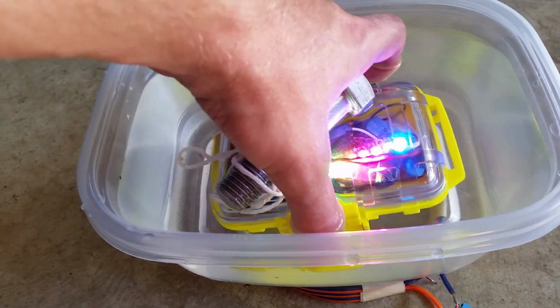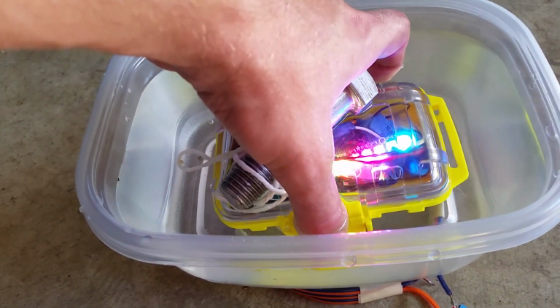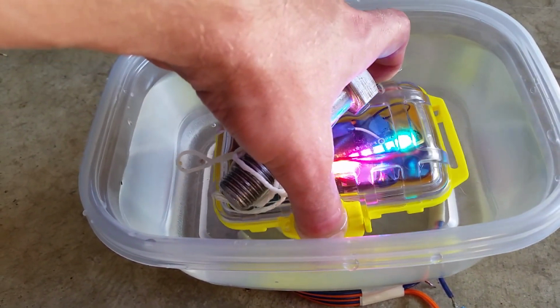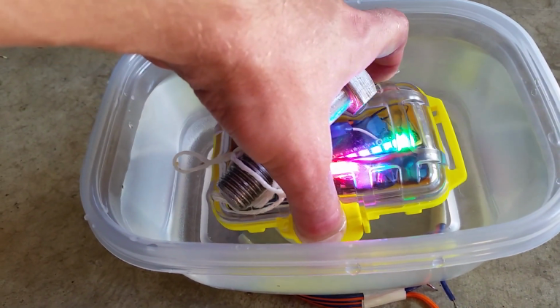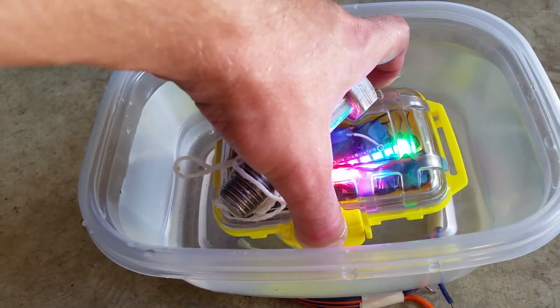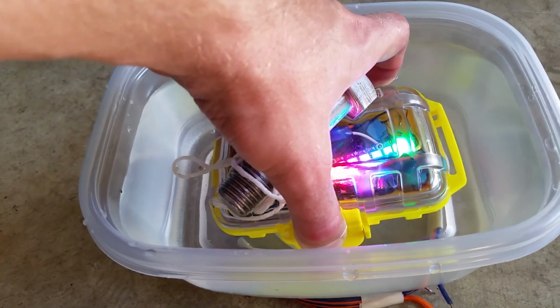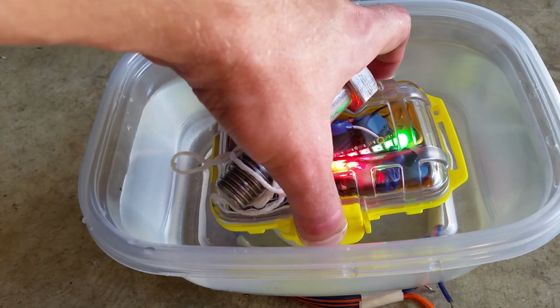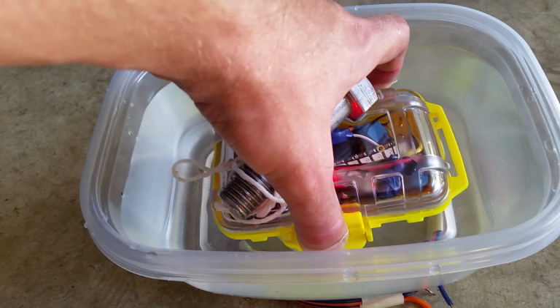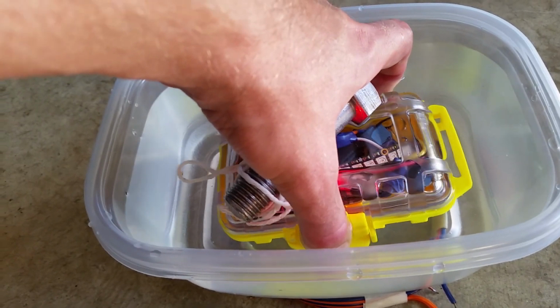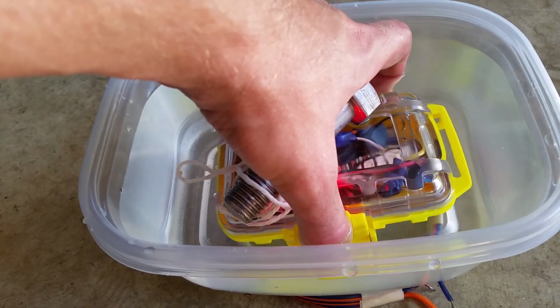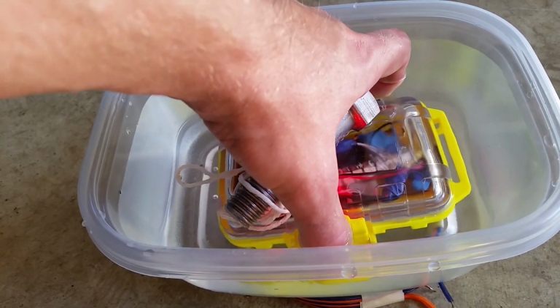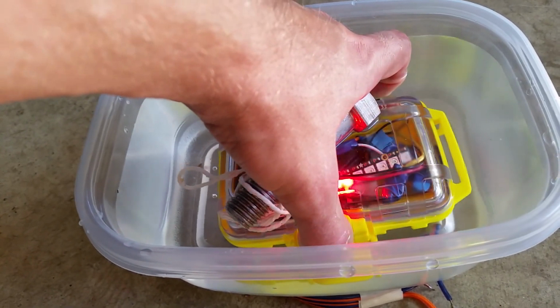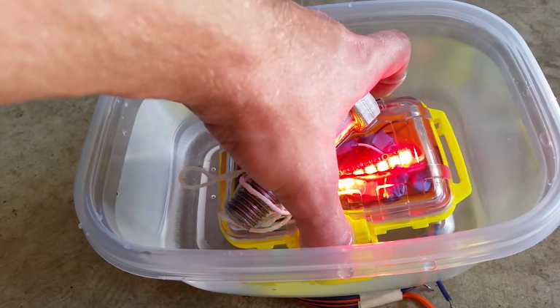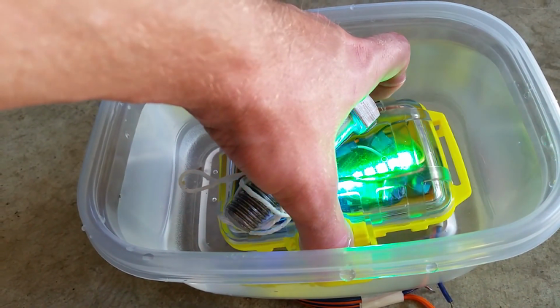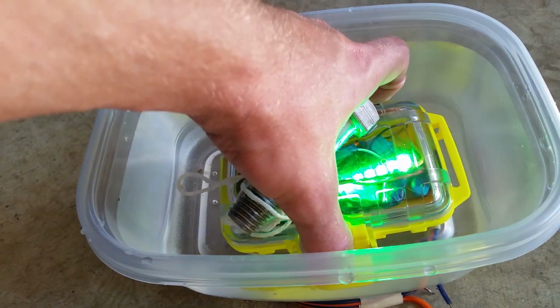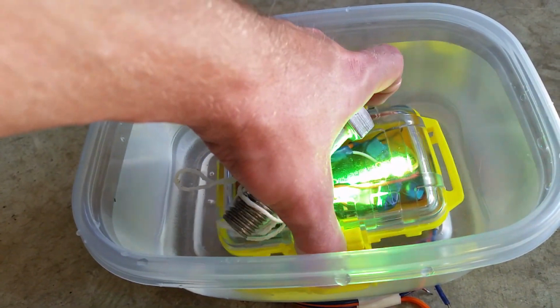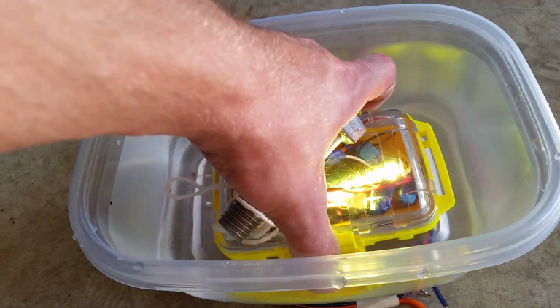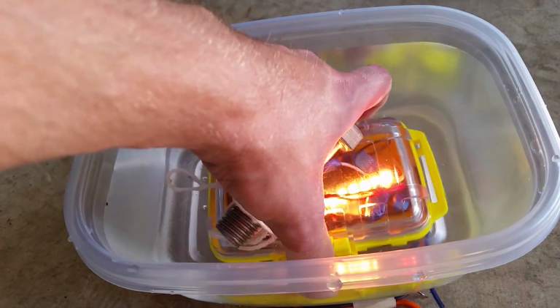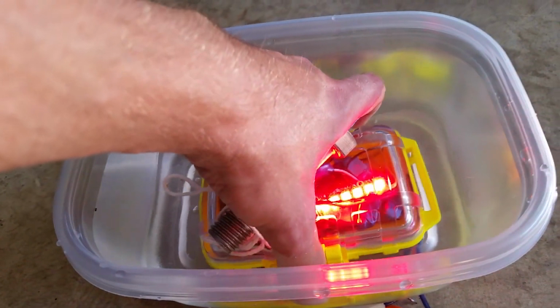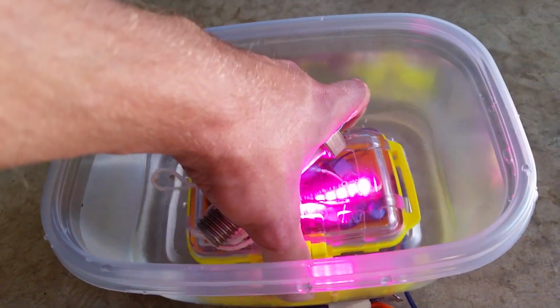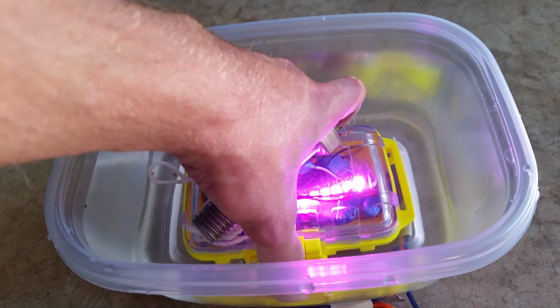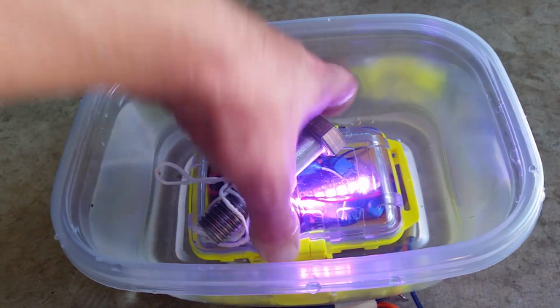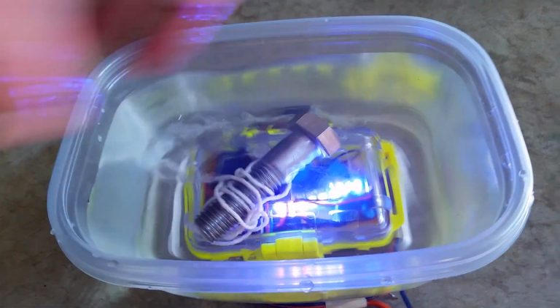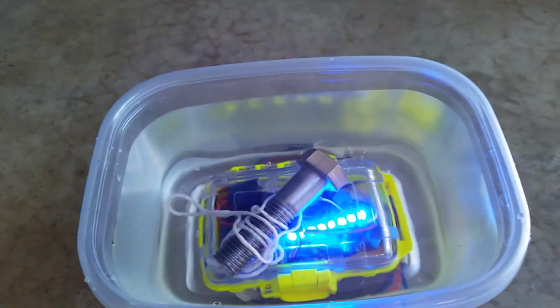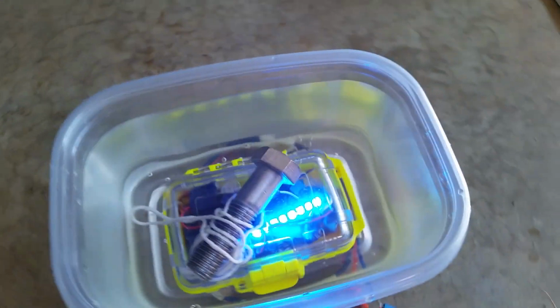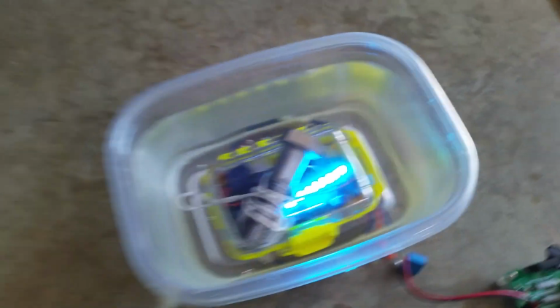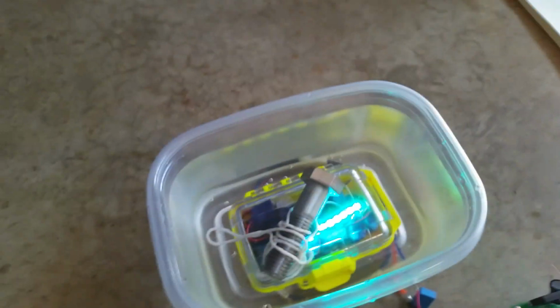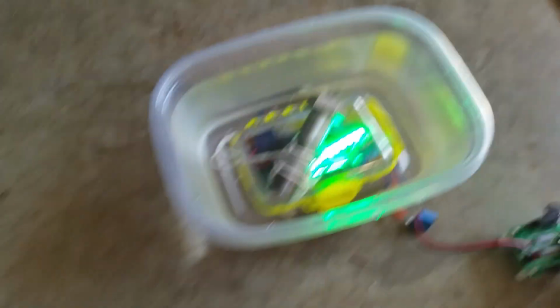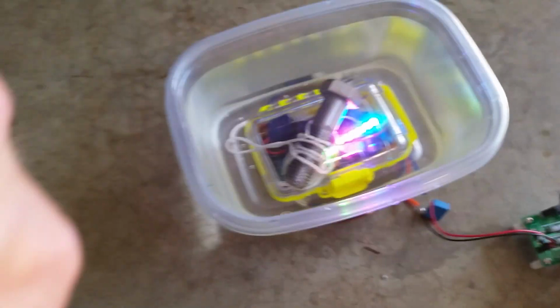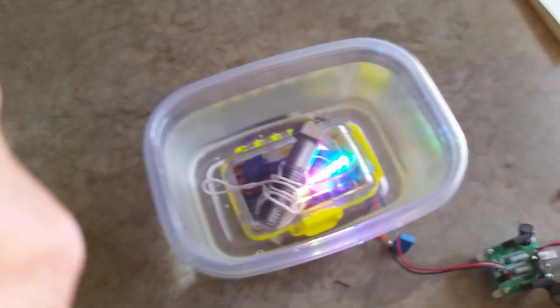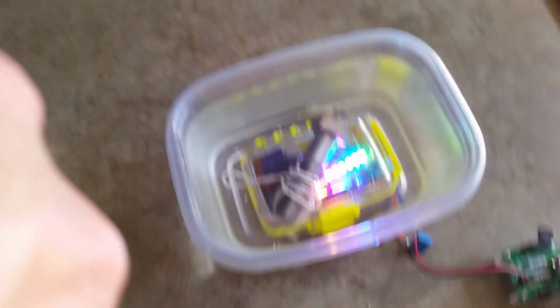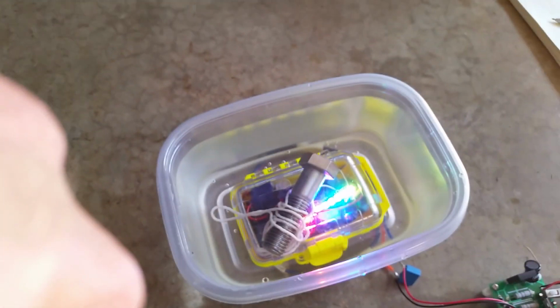It goes a pretty good distance through the water as well. I can lift it all the way up near the top — and it goes off — oh, turns back on again. So there you have it: wireless power transfer through water, powering an Arduino.